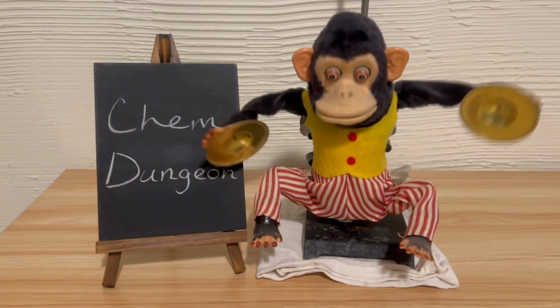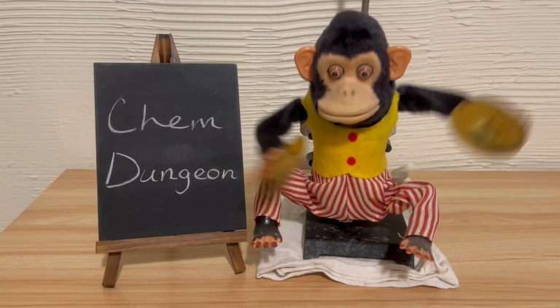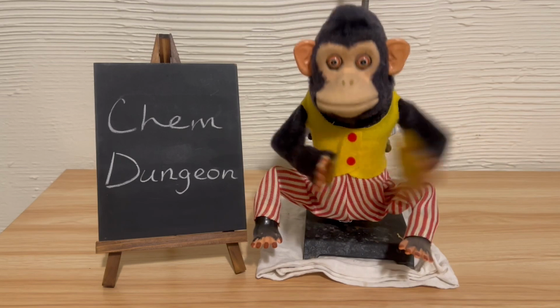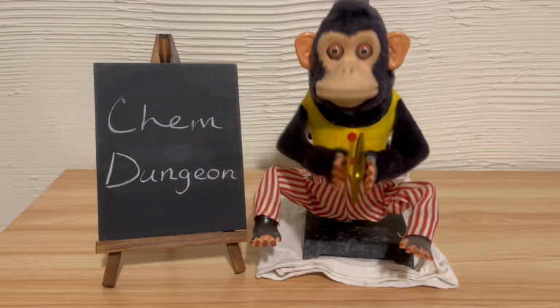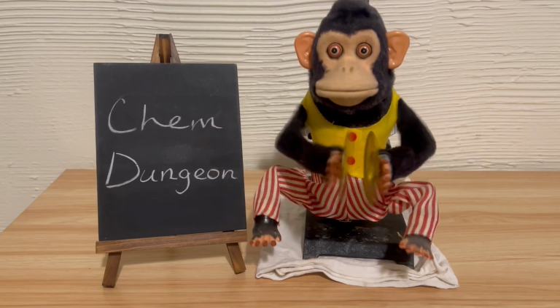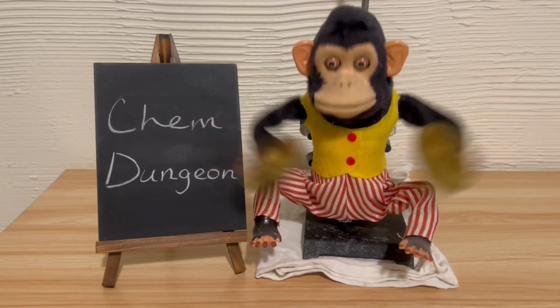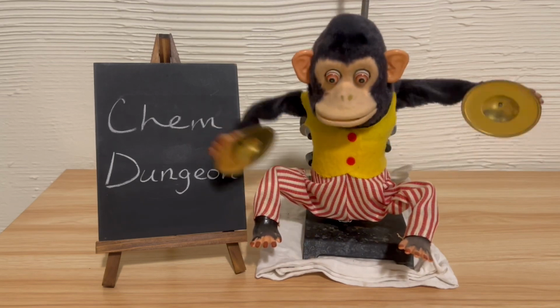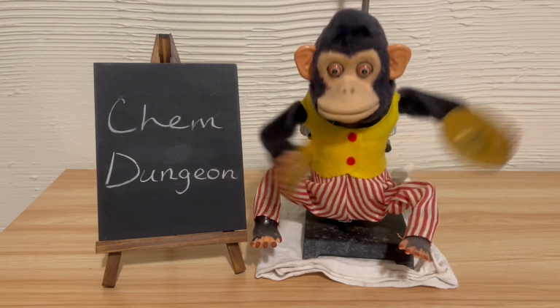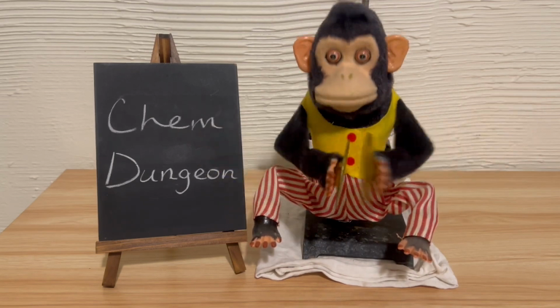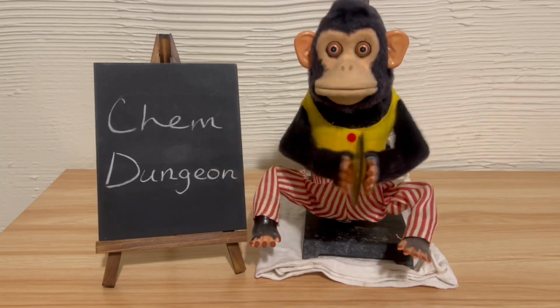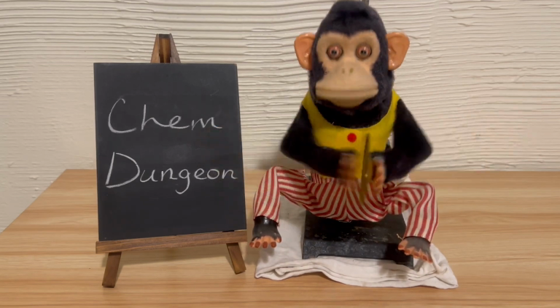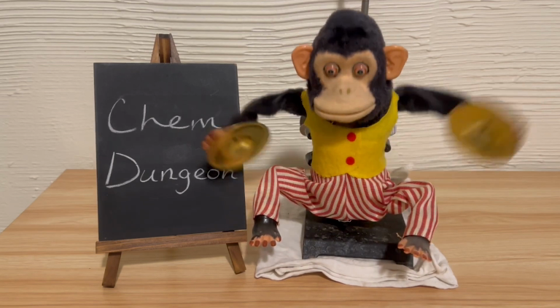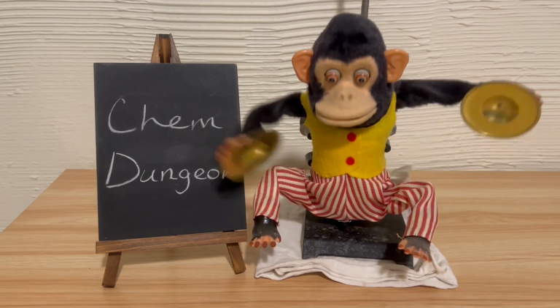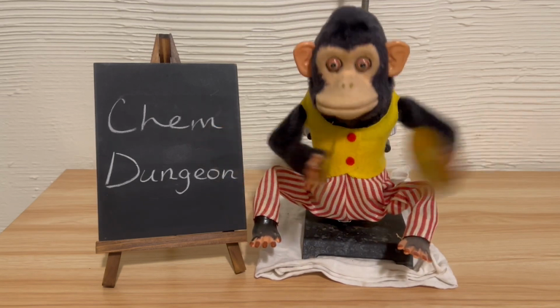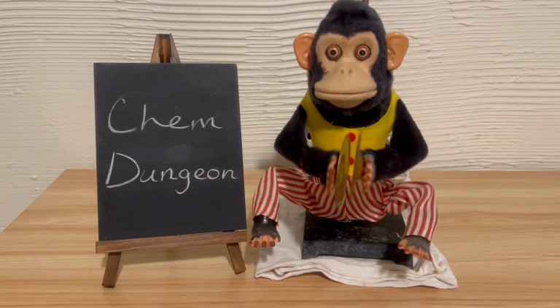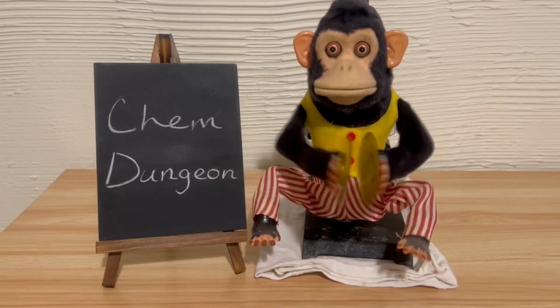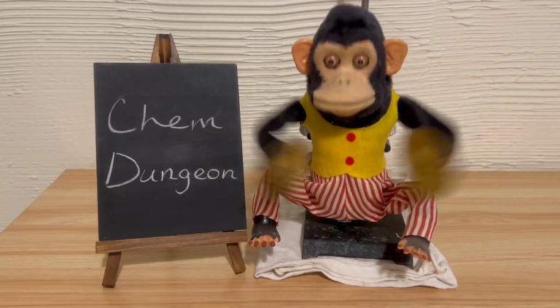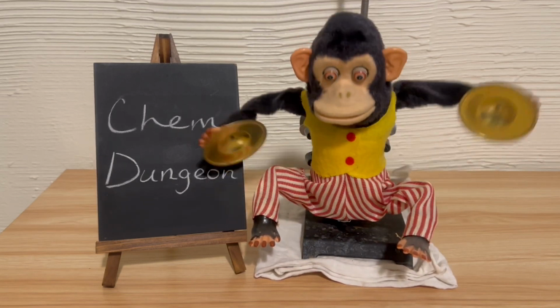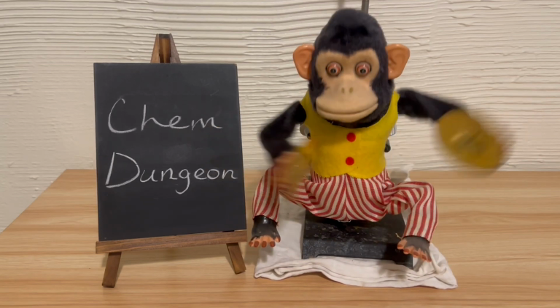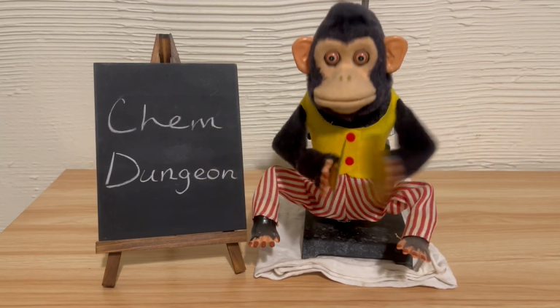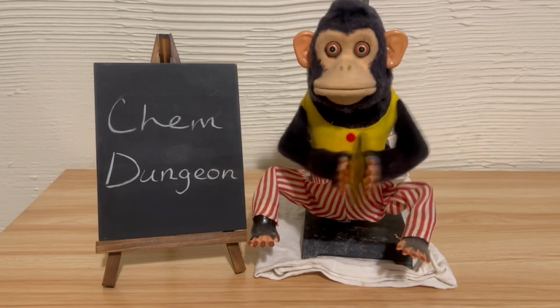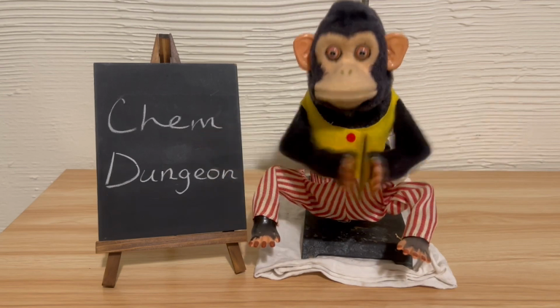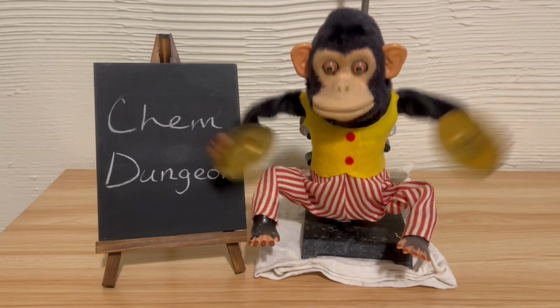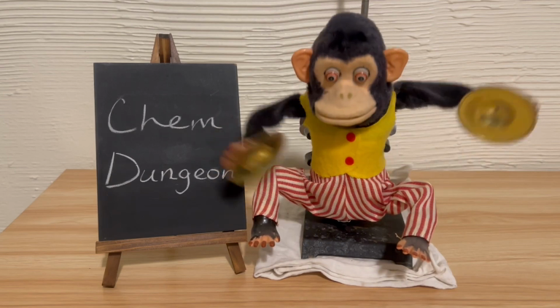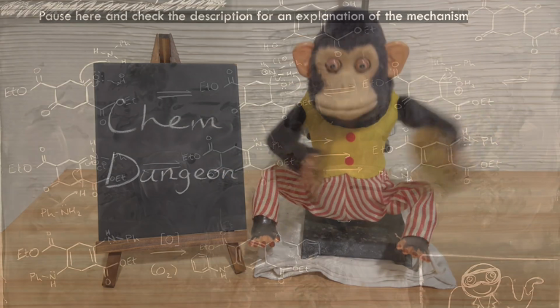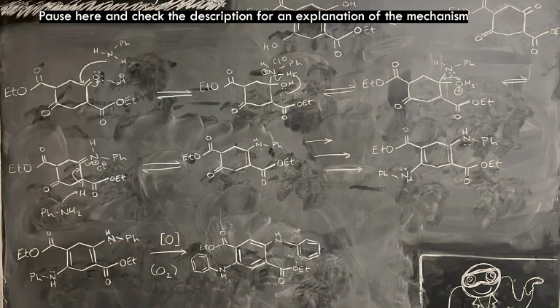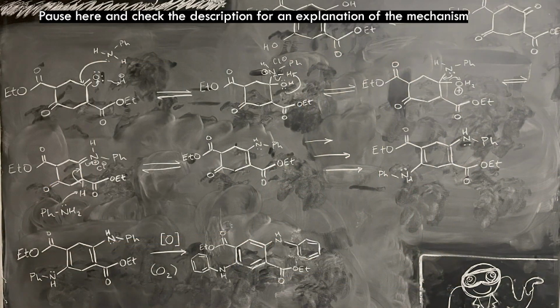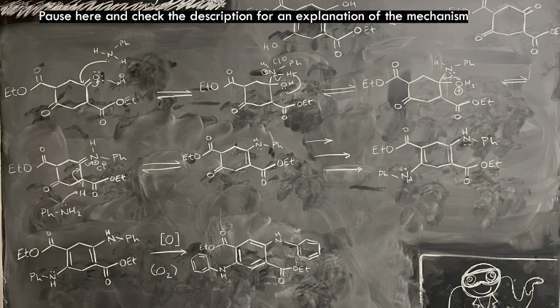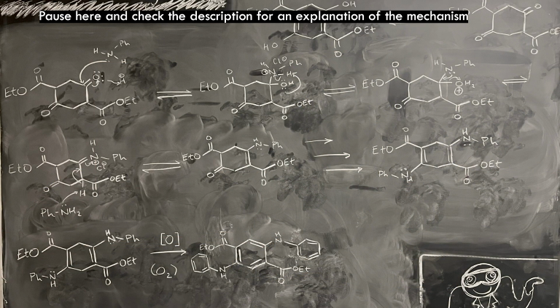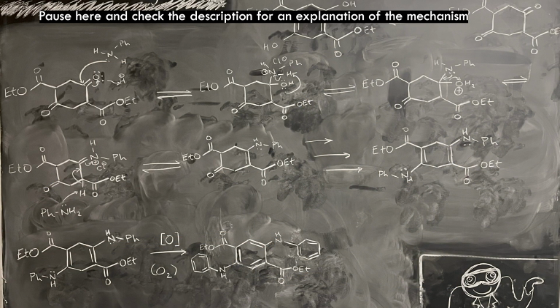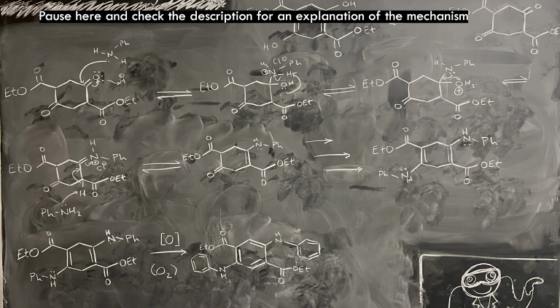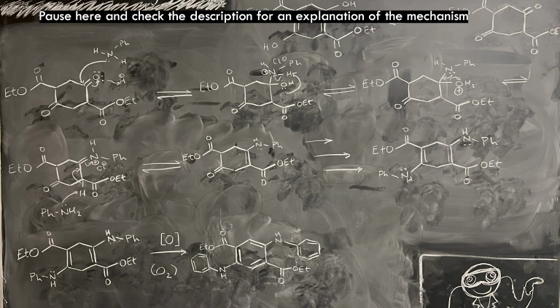In the patent, the reaction is conducted under nitrogen to prevent this oxidation, but I don't have a nitrogen cylinder. The product I end up with can also be cyclized directly to quinacridone easily. In the patent, it's cyclized first, then dehydrogenated or oxidized to quinacridone.